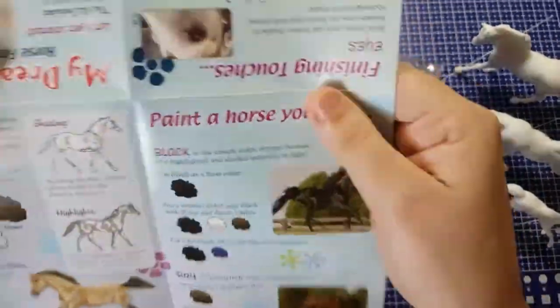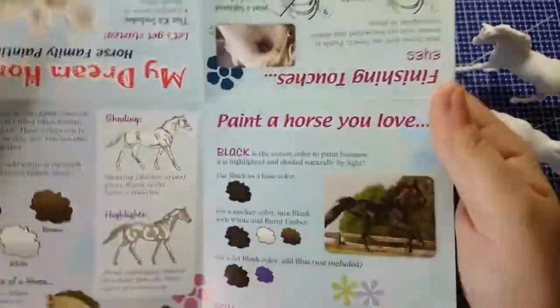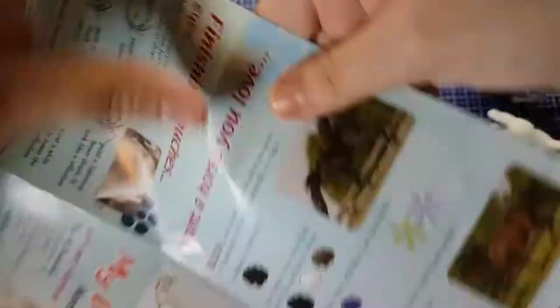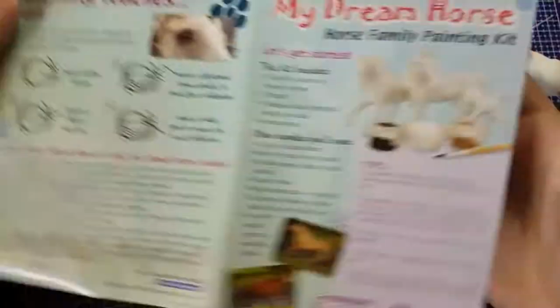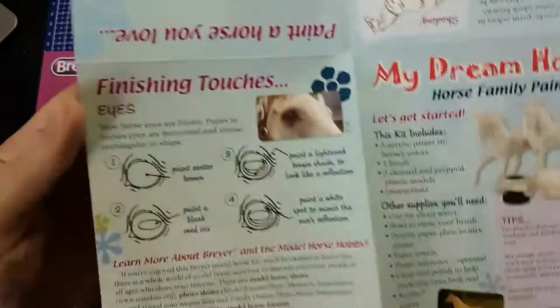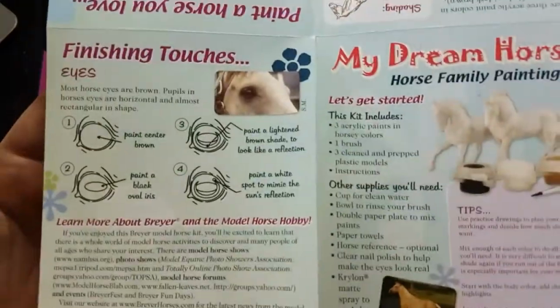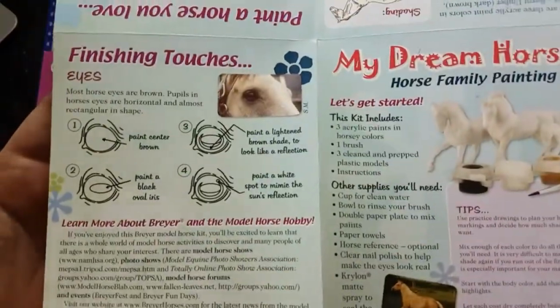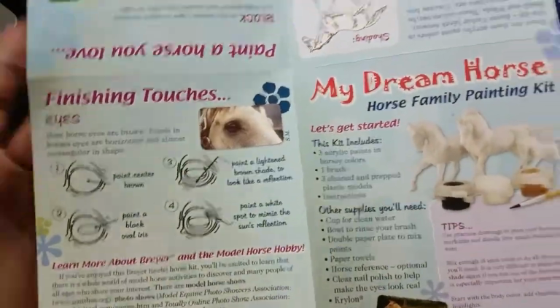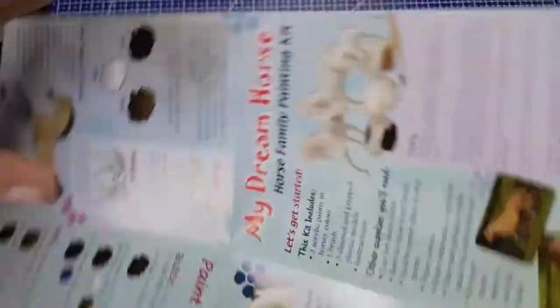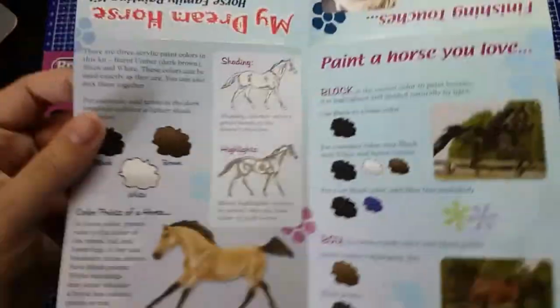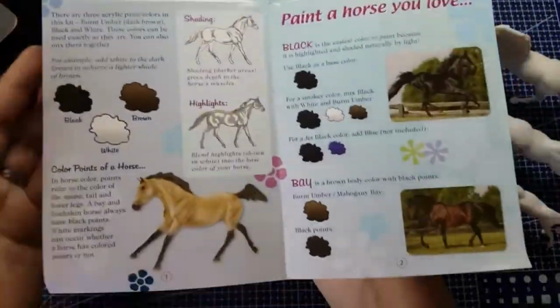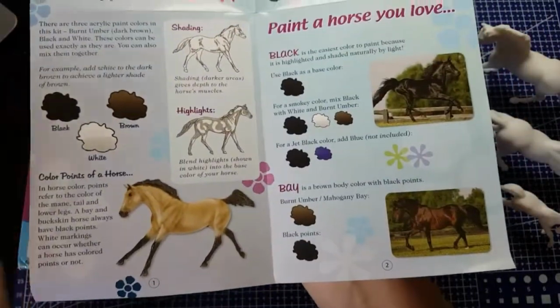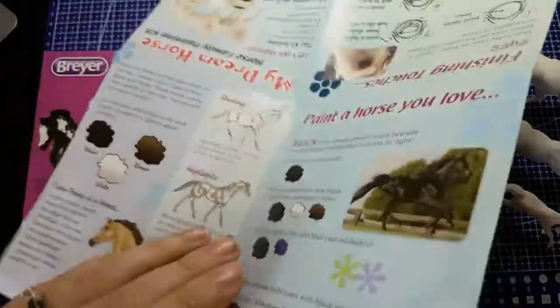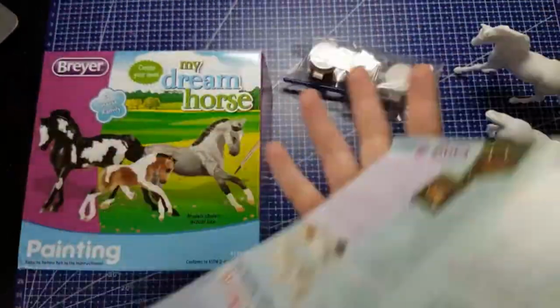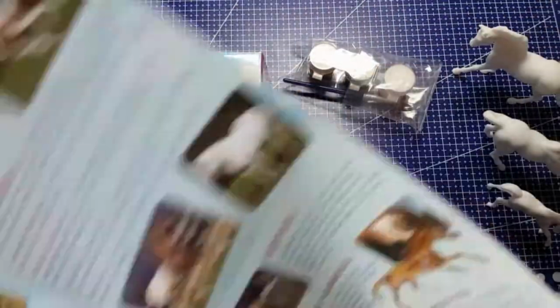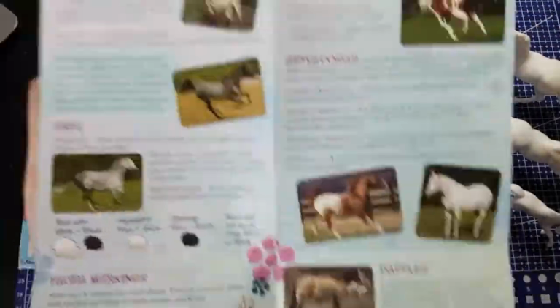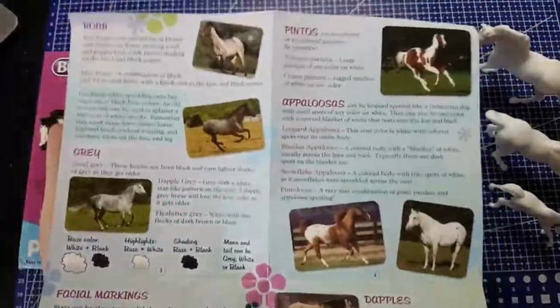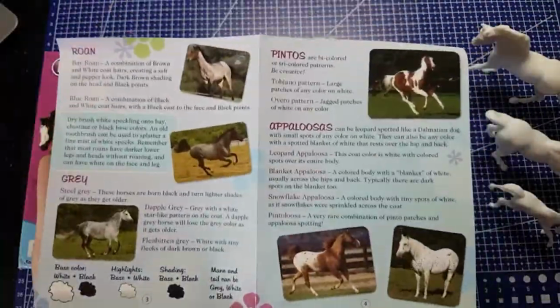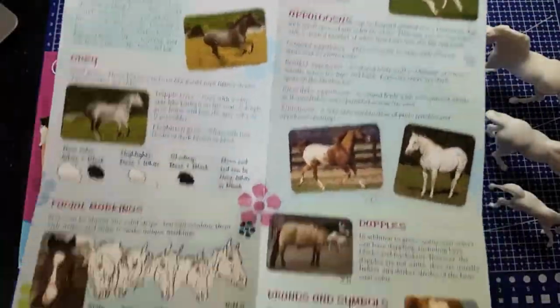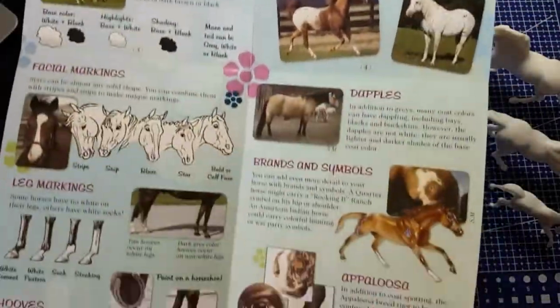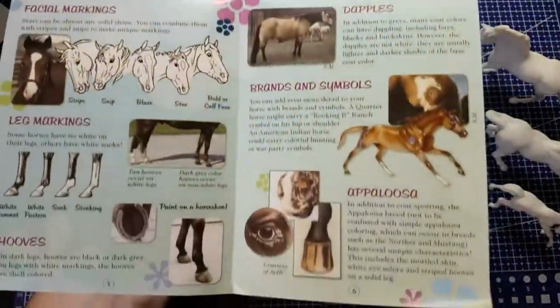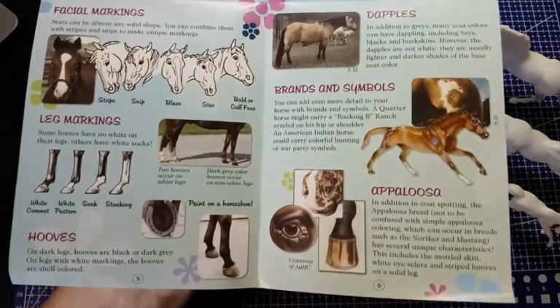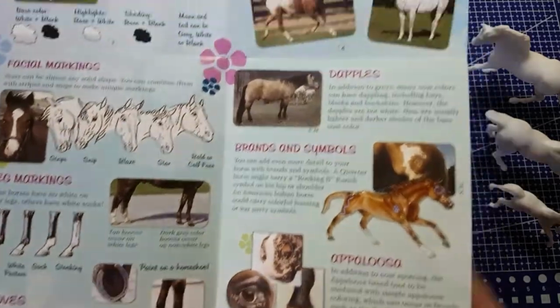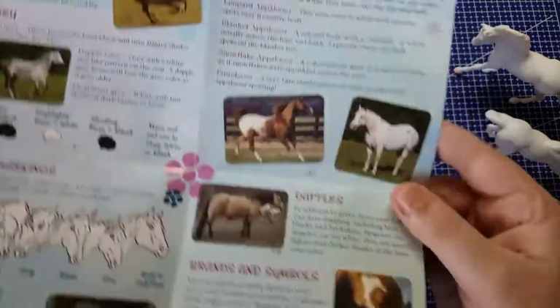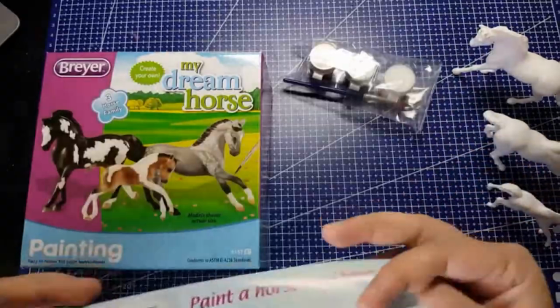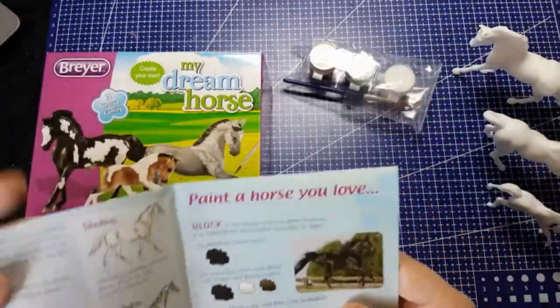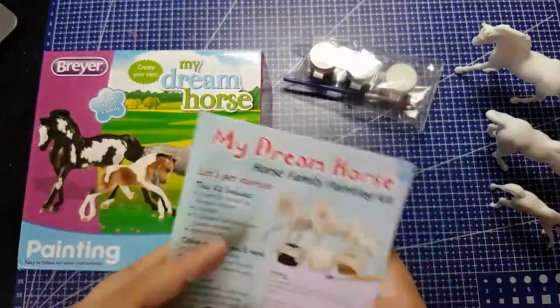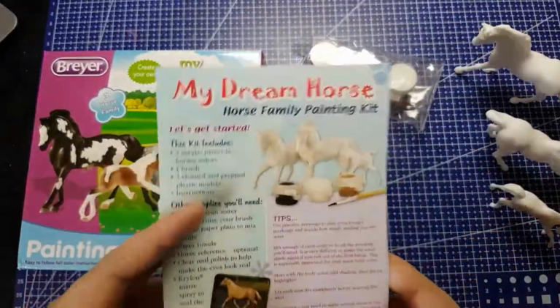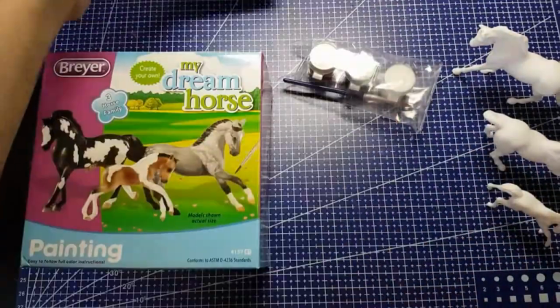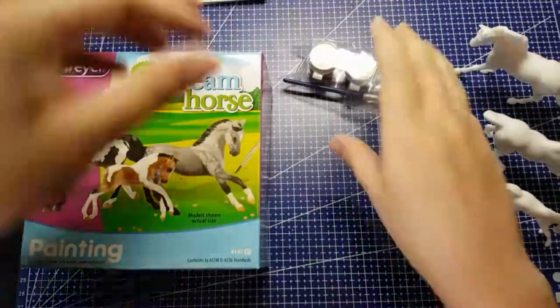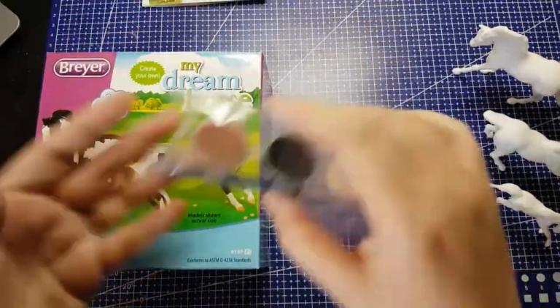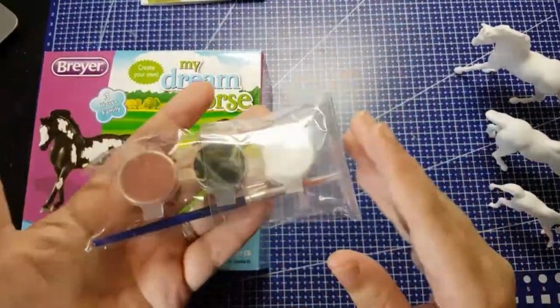This kit comes with three acrylic paints, one ounce each, a tiny little brush, and this colour mixing and marking guide.